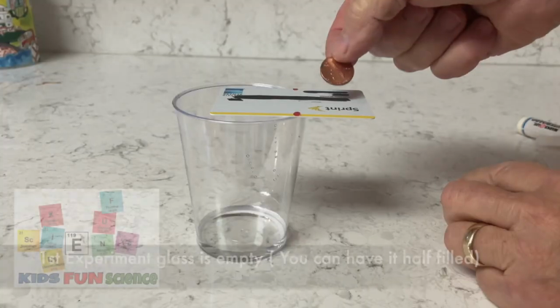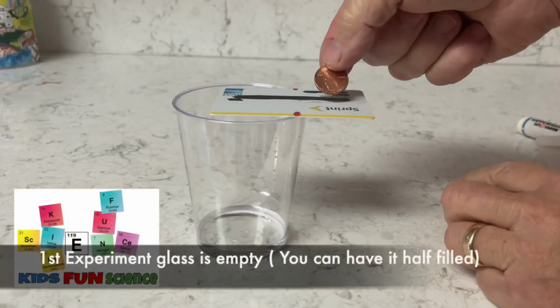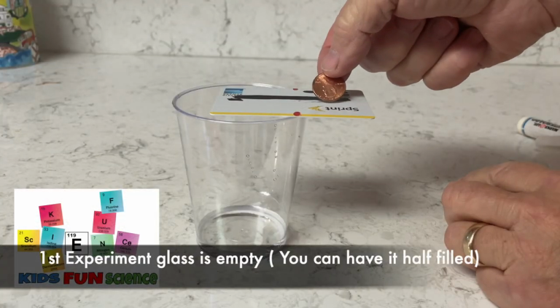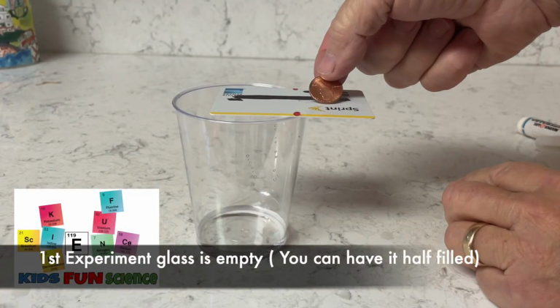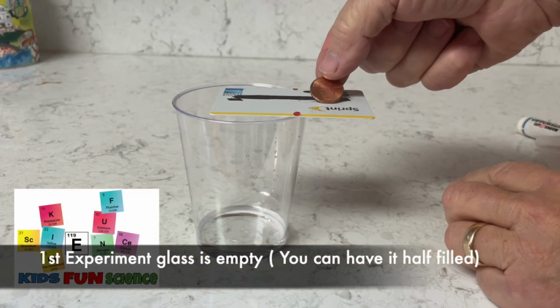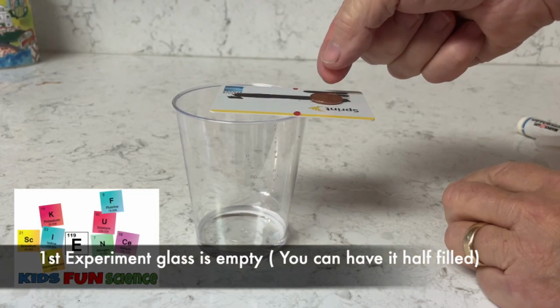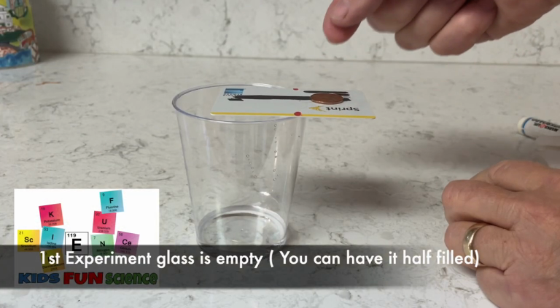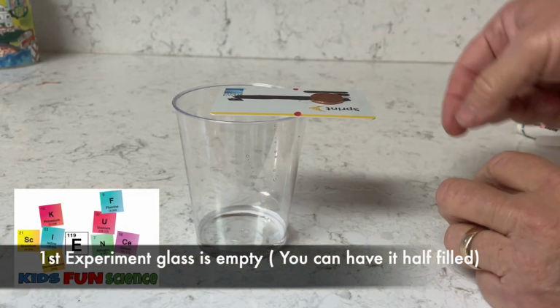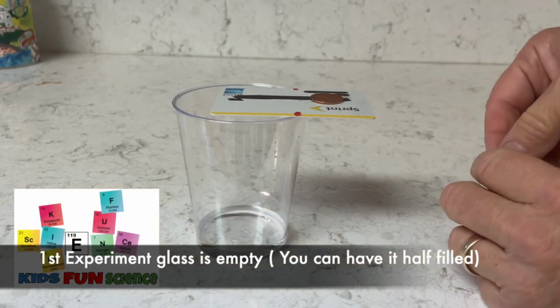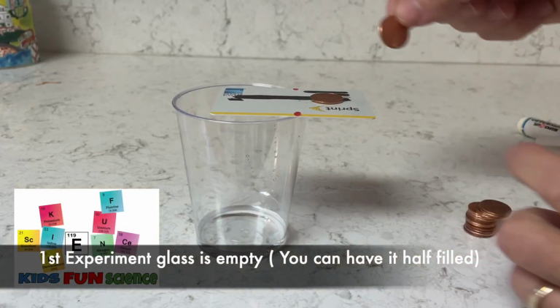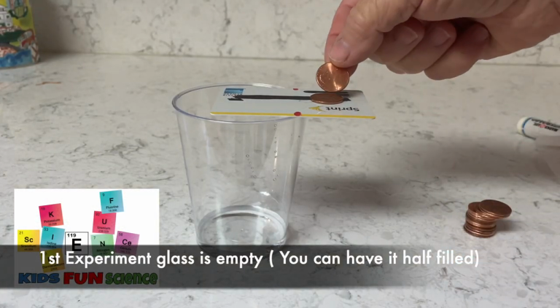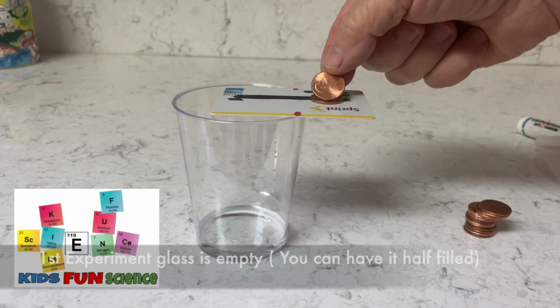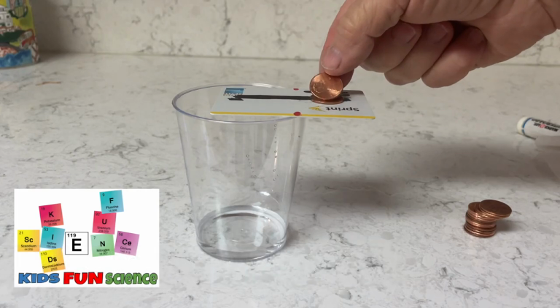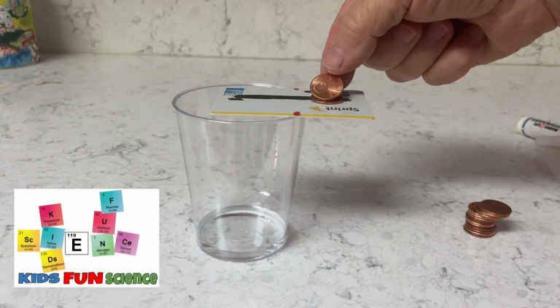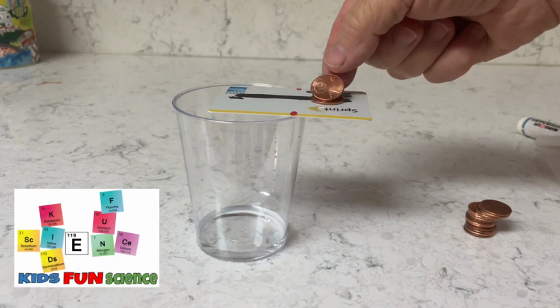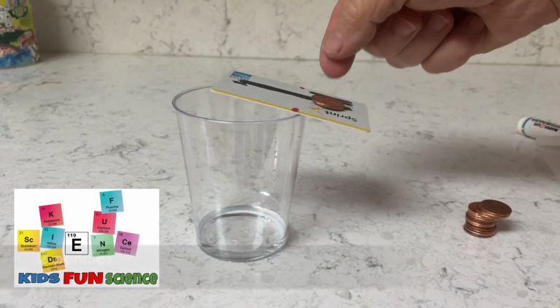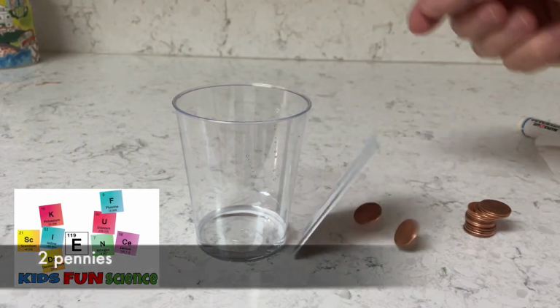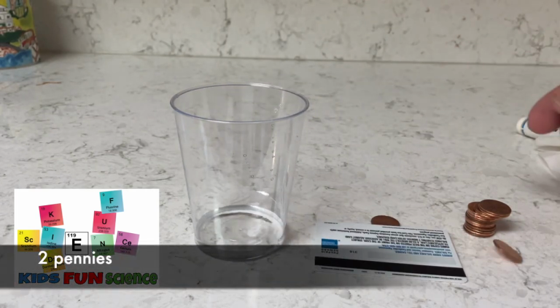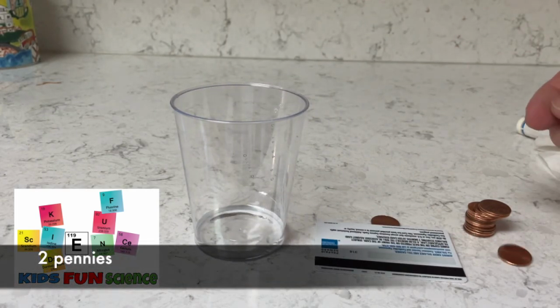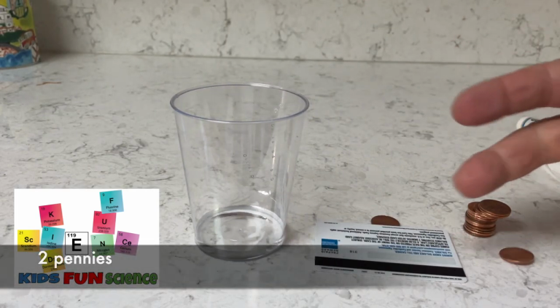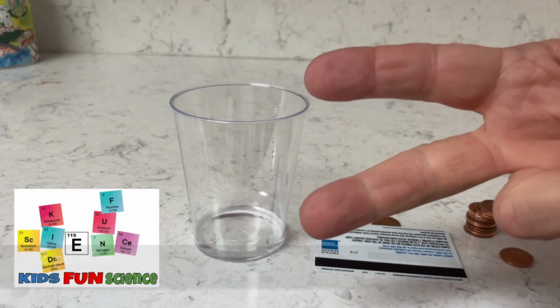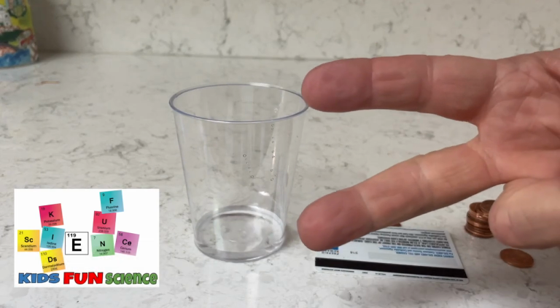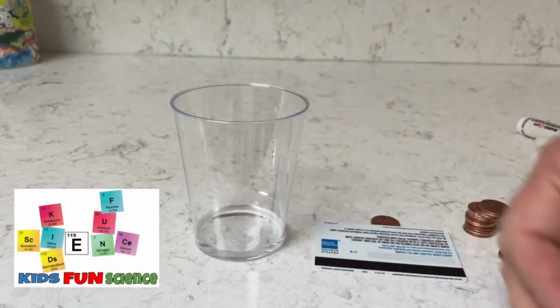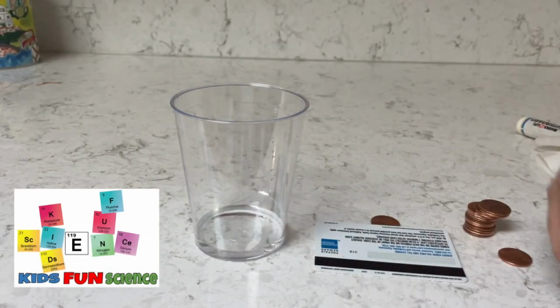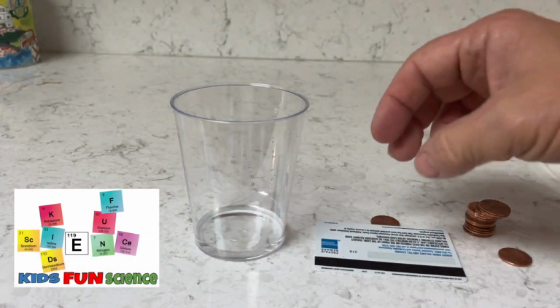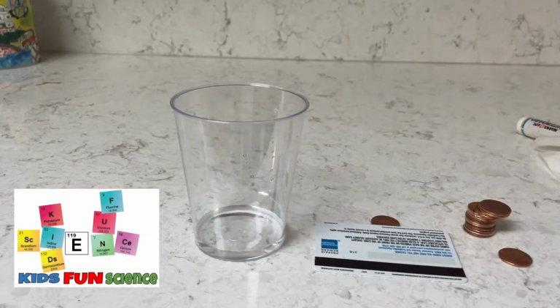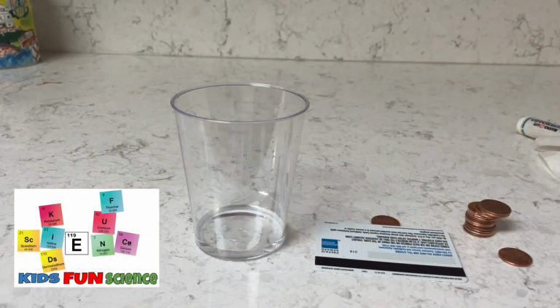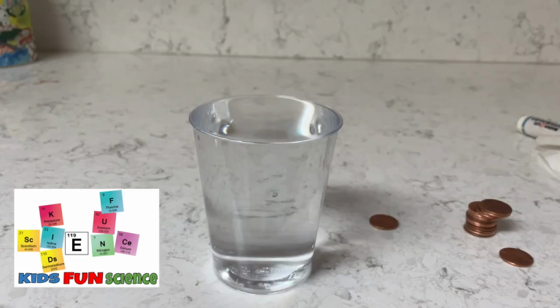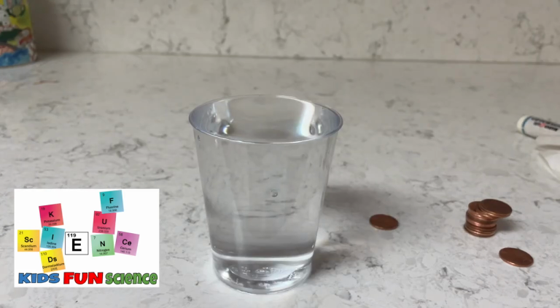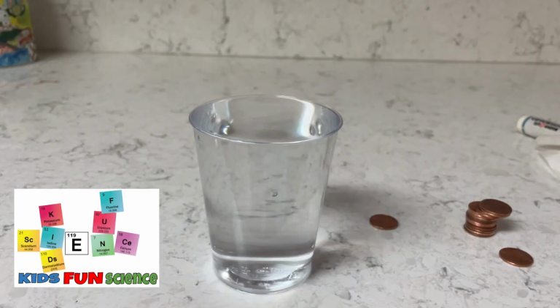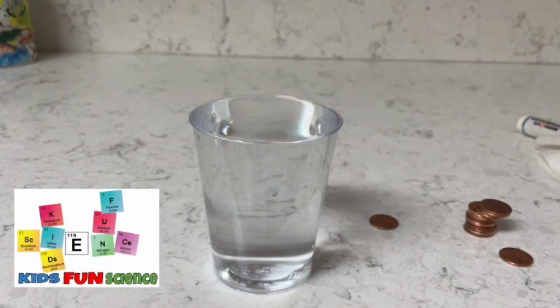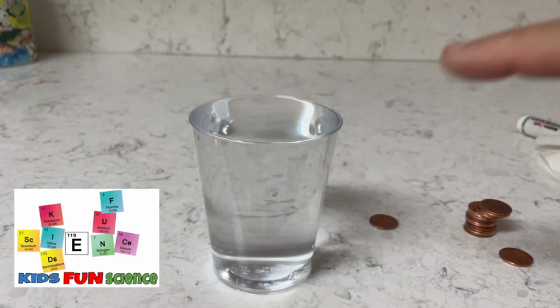For the first experiment, I have an empty glass with the credit card half over the edge, and I'm stacking the pennies on the outside. You can see it only holds two pennies — maybe three, but I think two is the max.